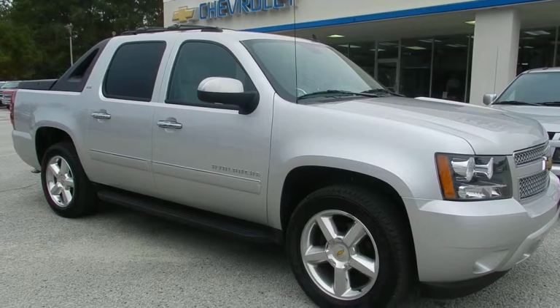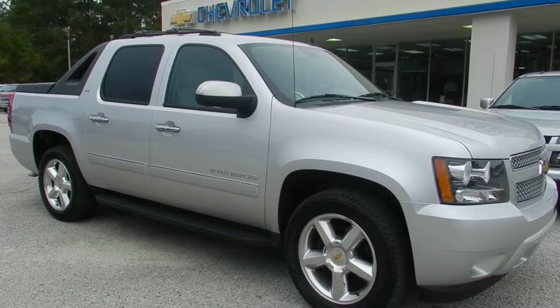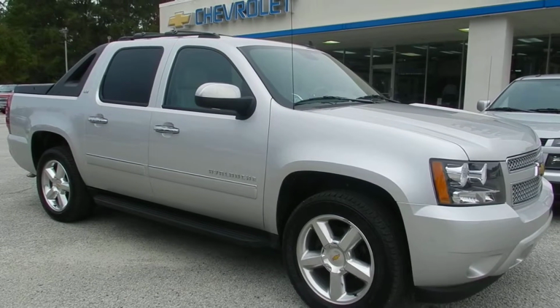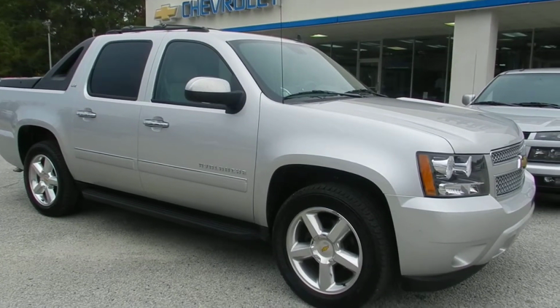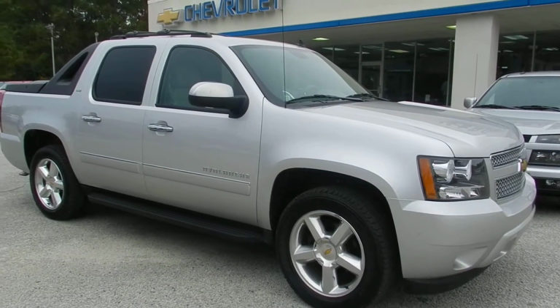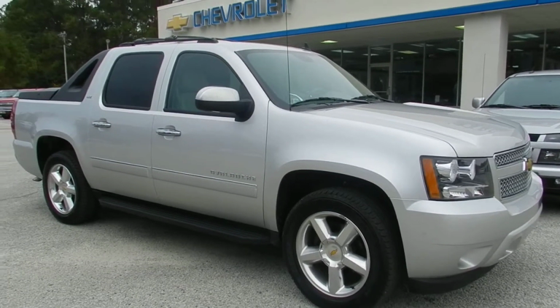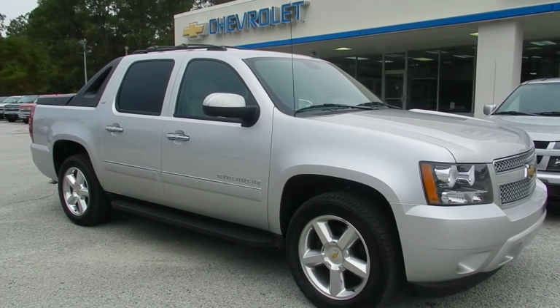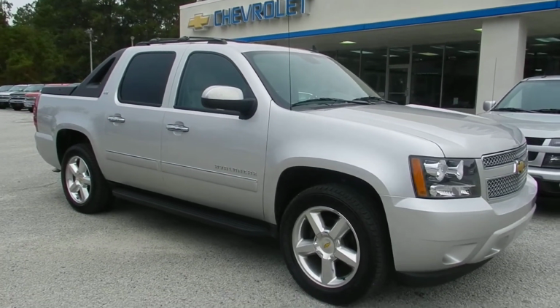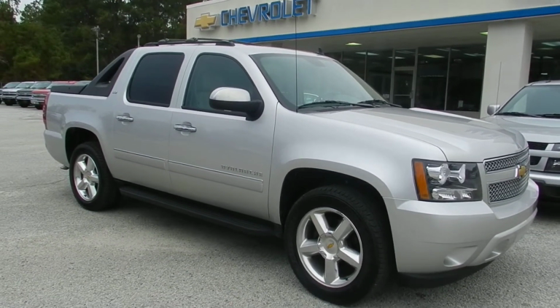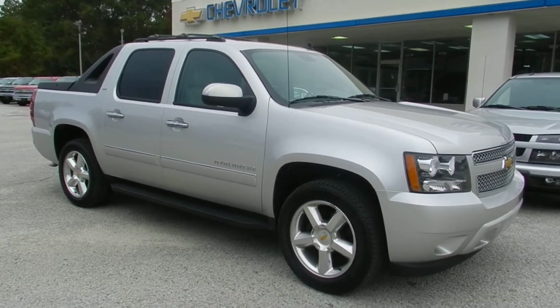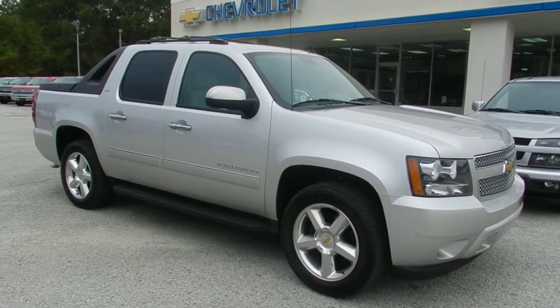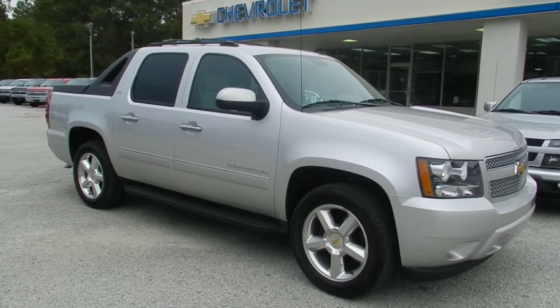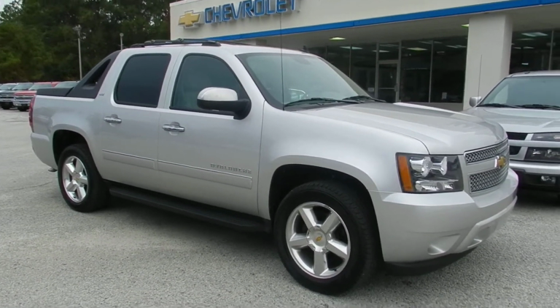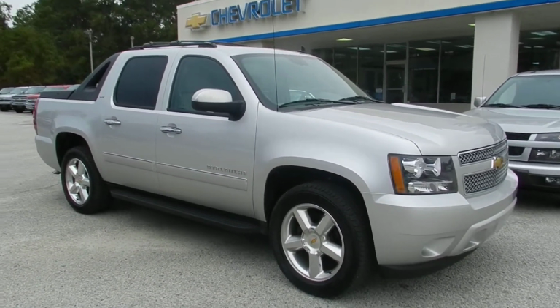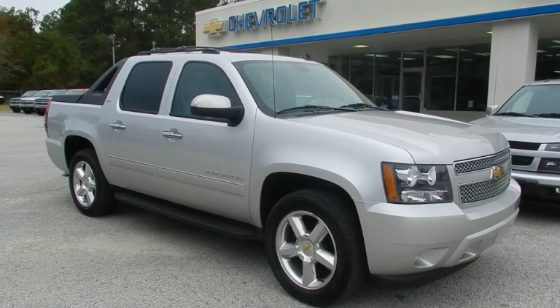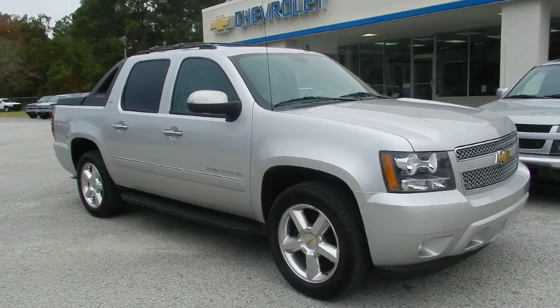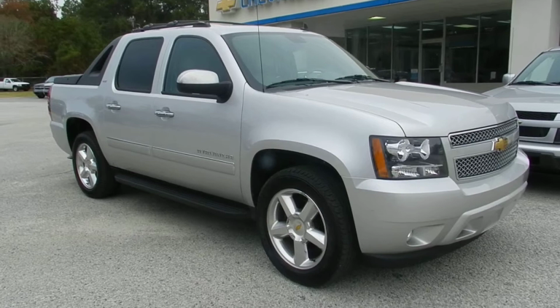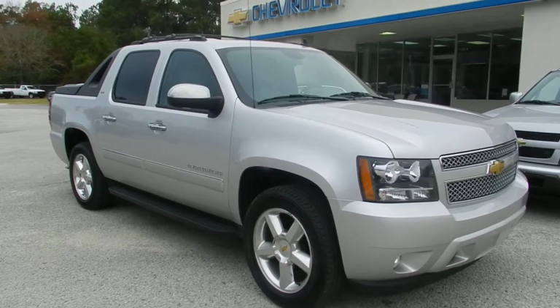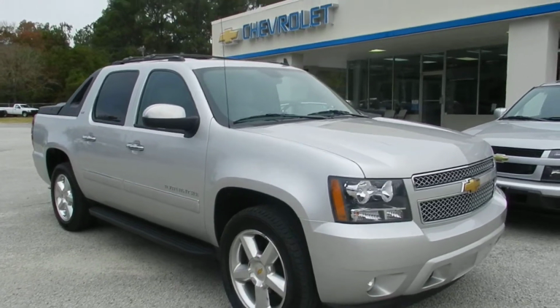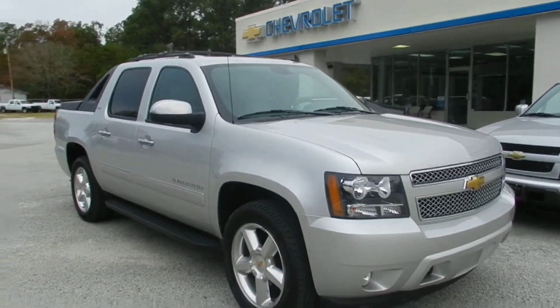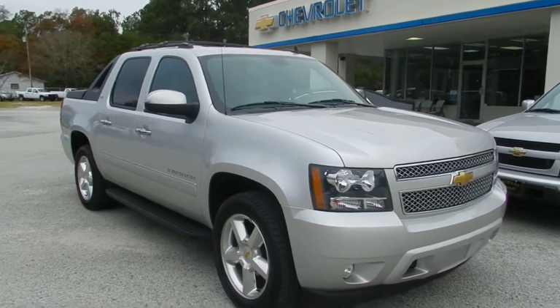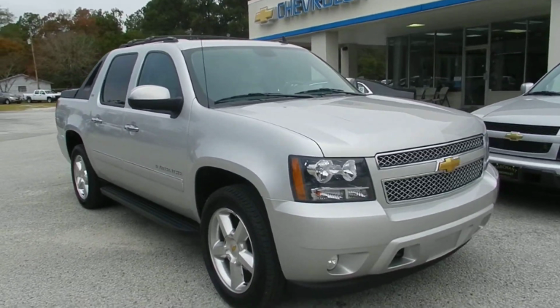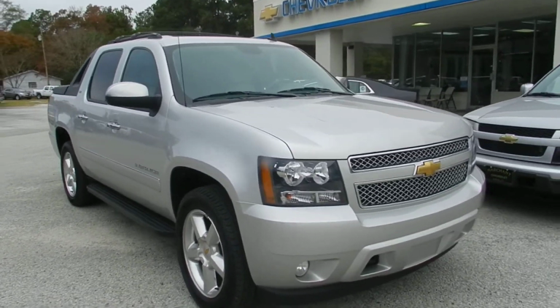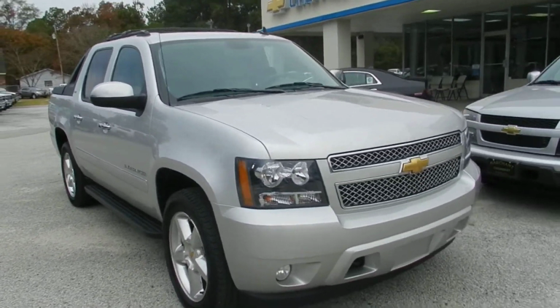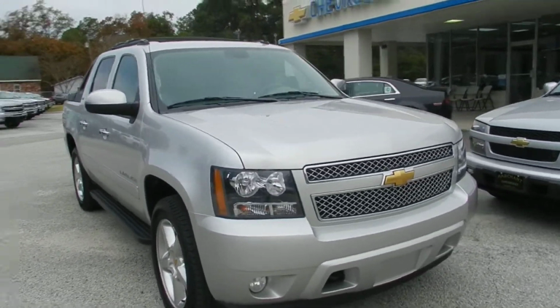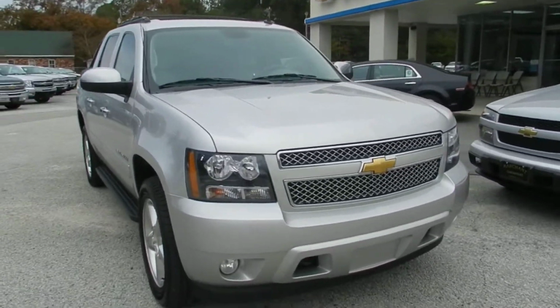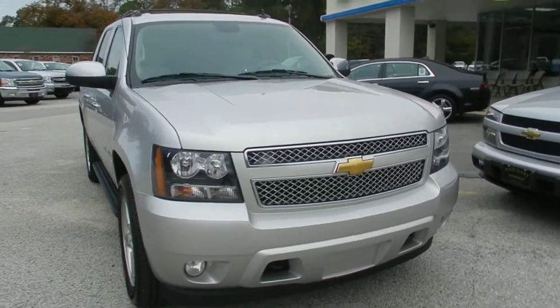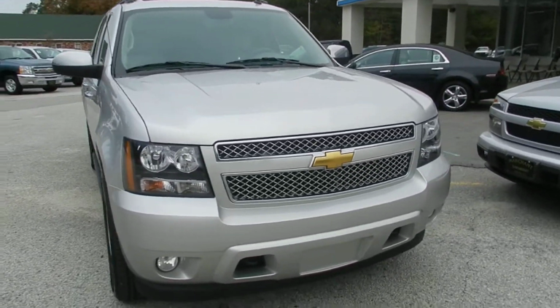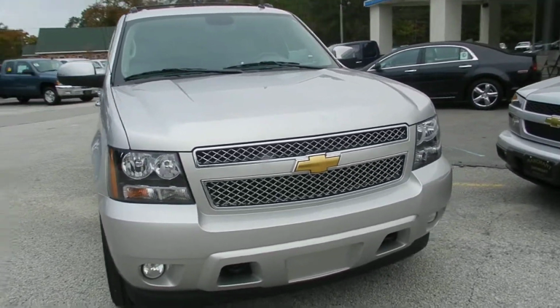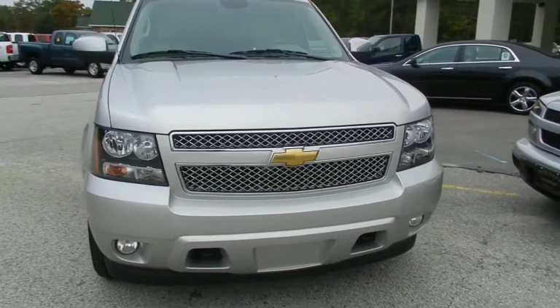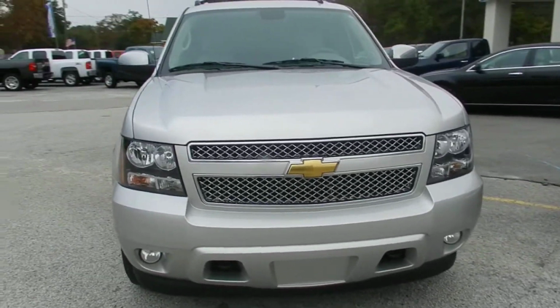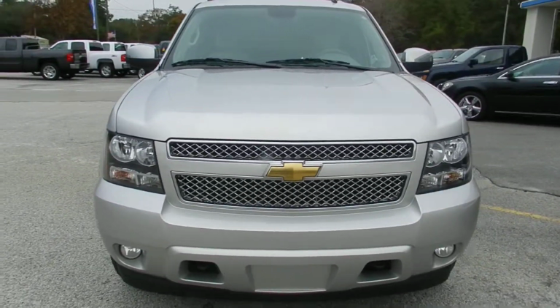Here's a 2011 Chevy Avalanche LTZ, a pre-owned vehicle right here at Marchant Chevrolet. Silver in color — what a beautiful vehicle it is.